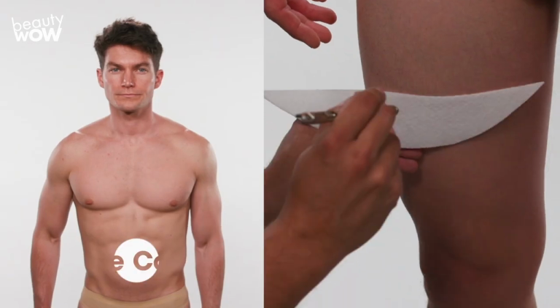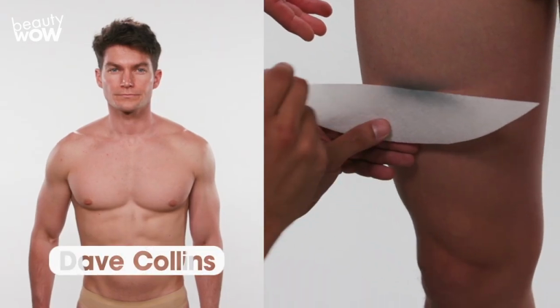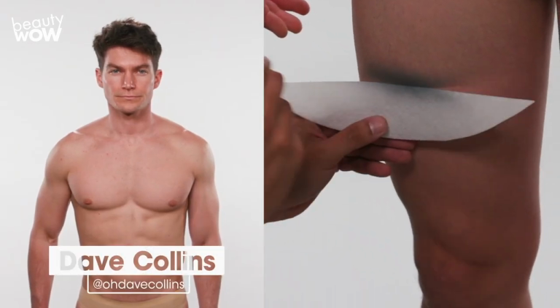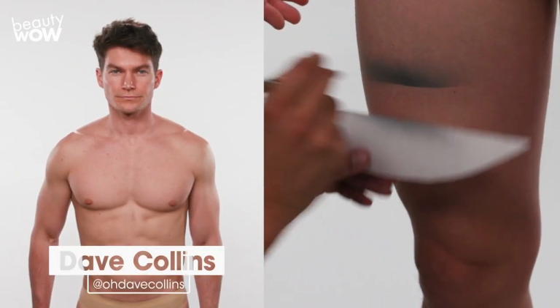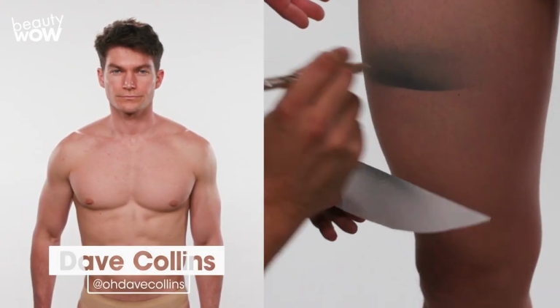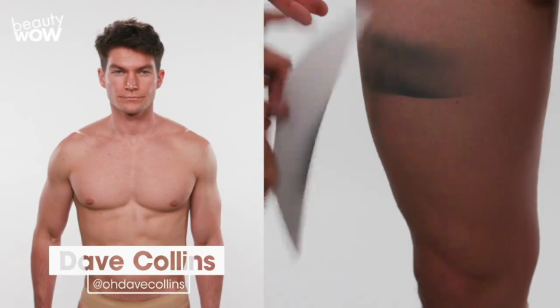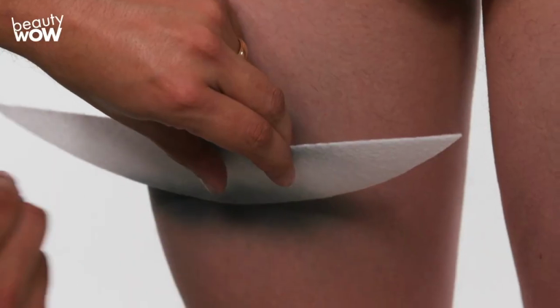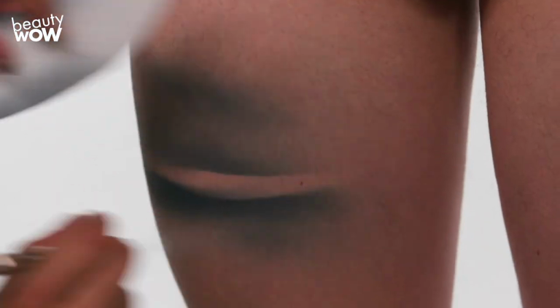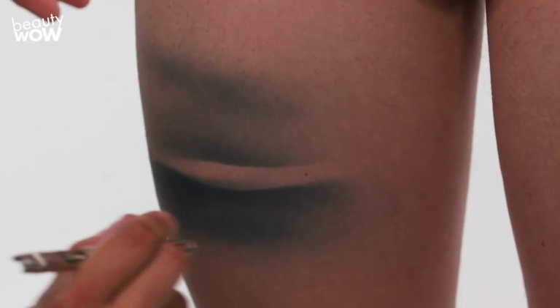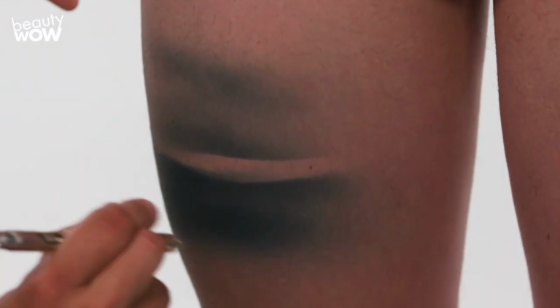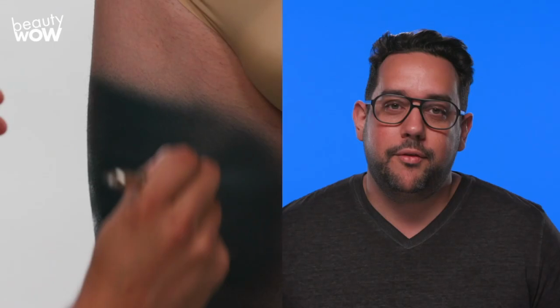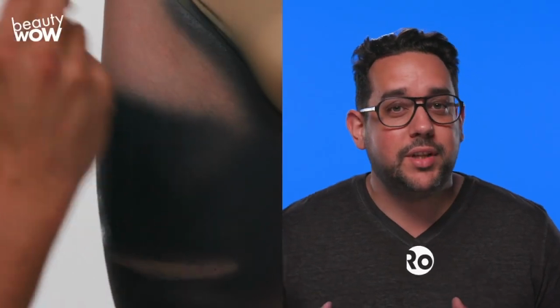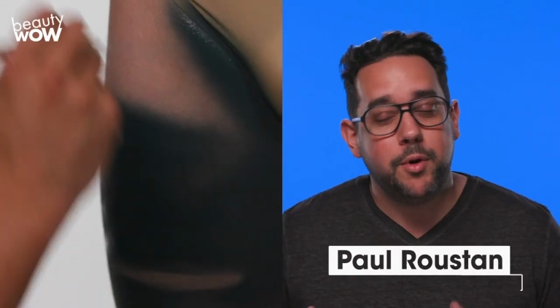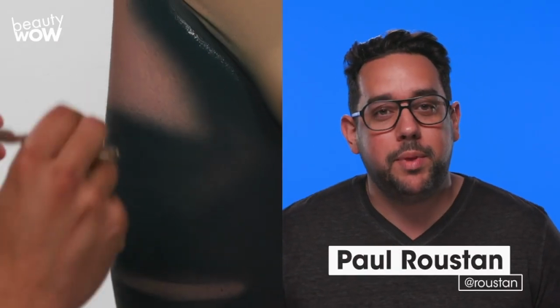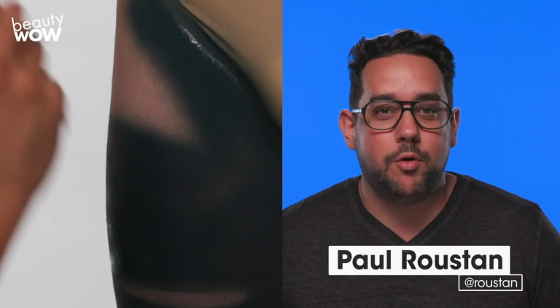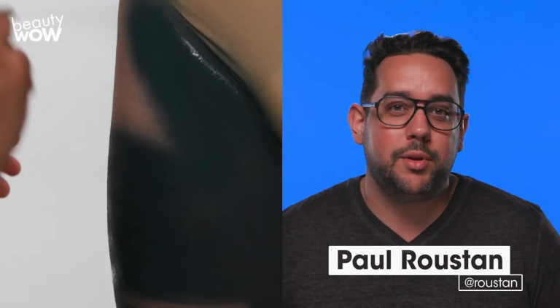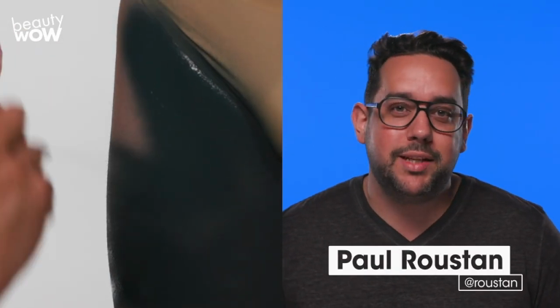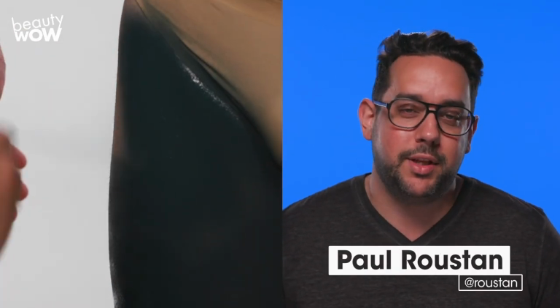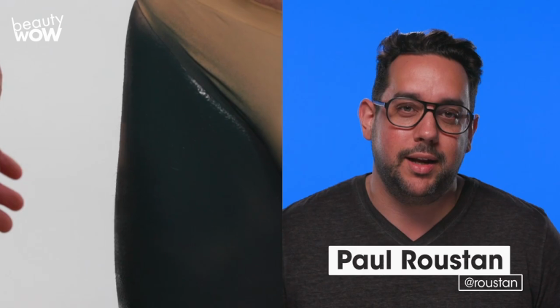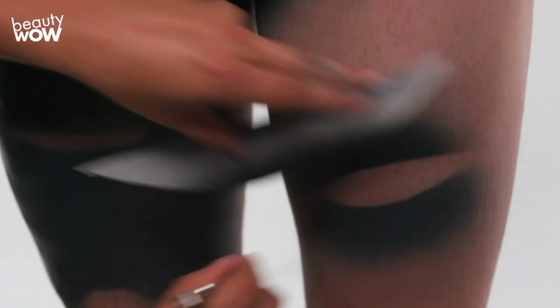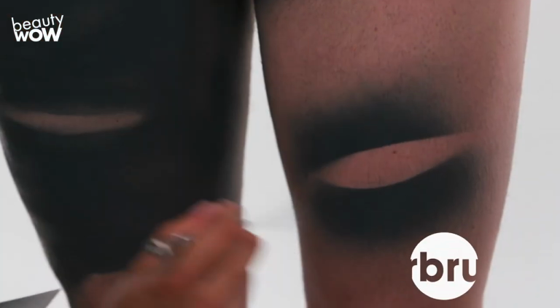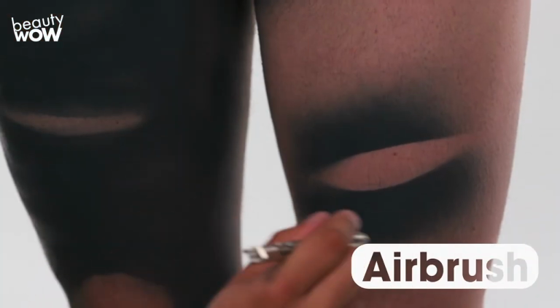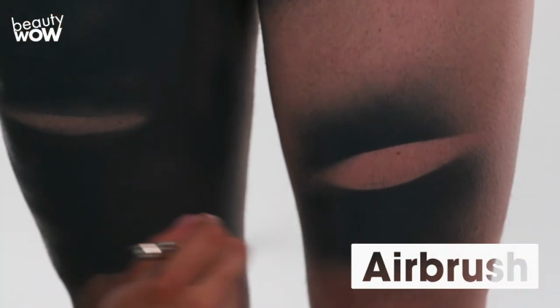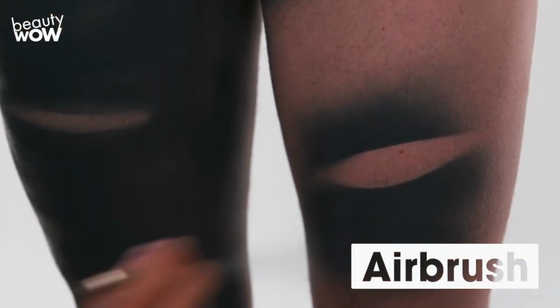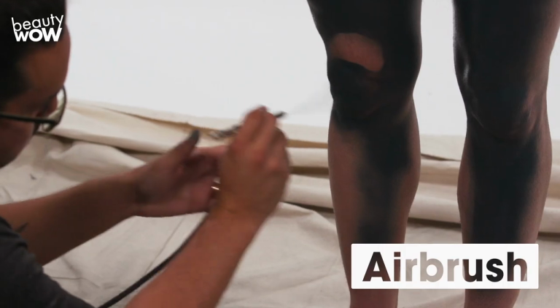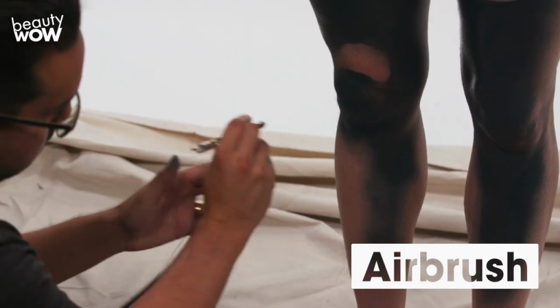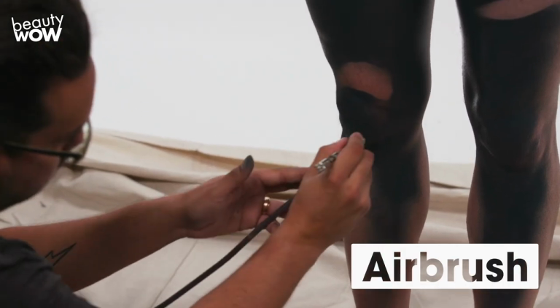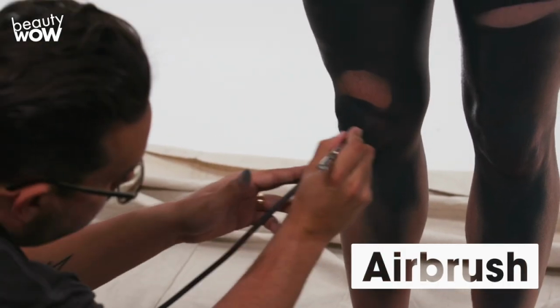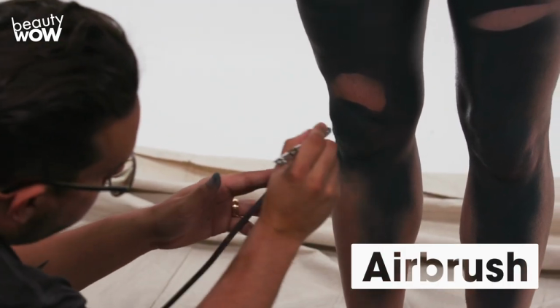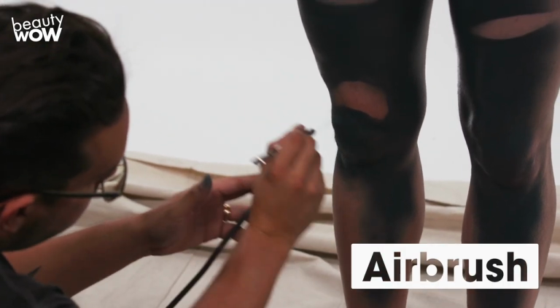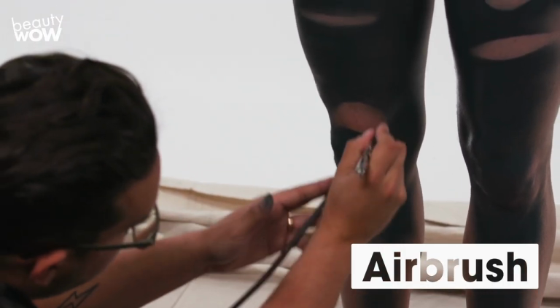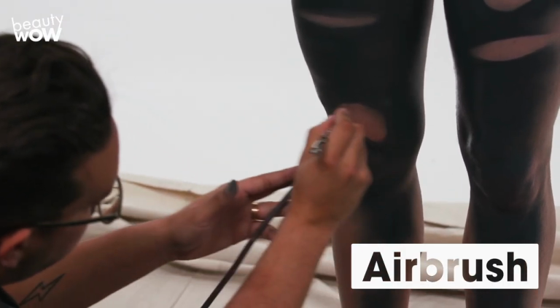Today I'm going to be body painting faux clothing — a timeless leather jacket and jeans. For the first step, I'm going to be applying a grayish-blue base coat to the legs. As I'm painting the legs, I'm leaving gaps of skin showing so that I can add tears into the jeans later on.